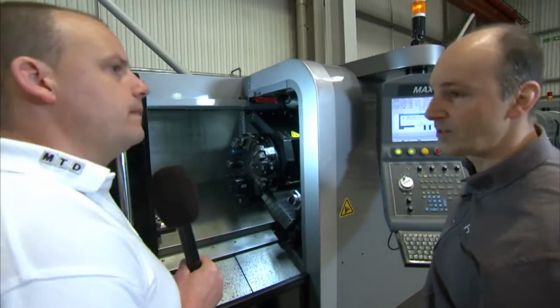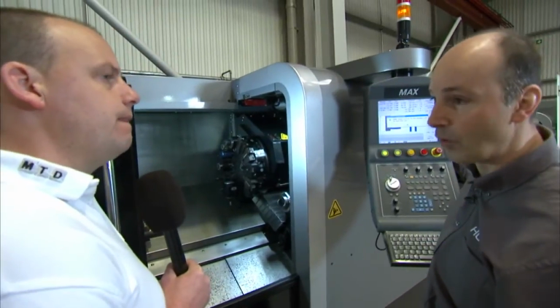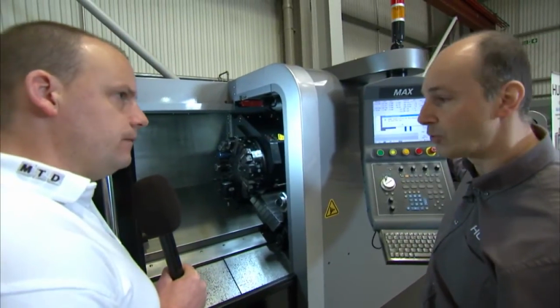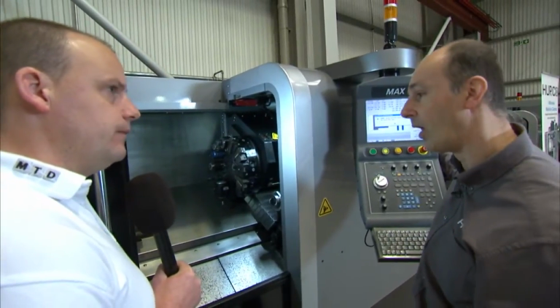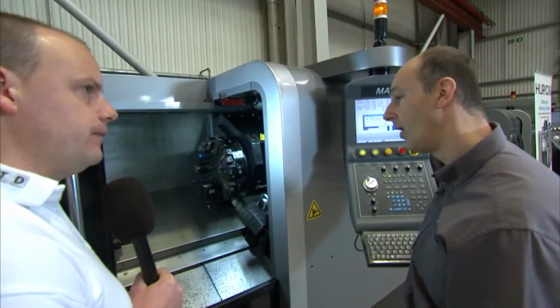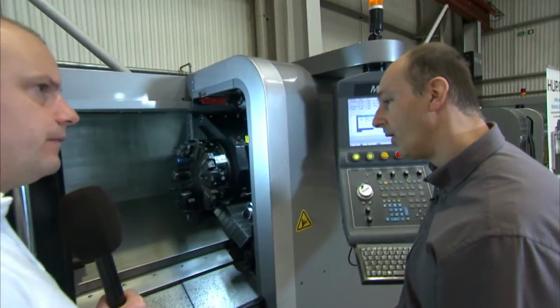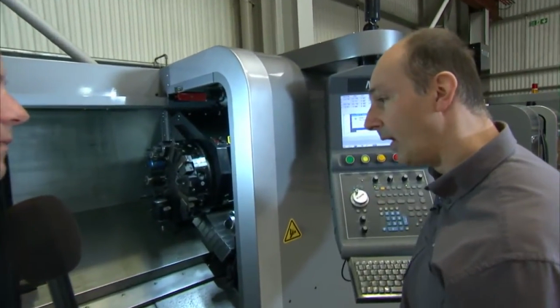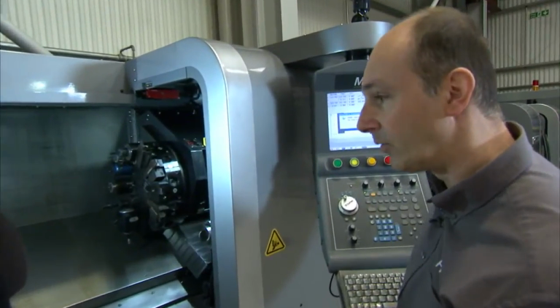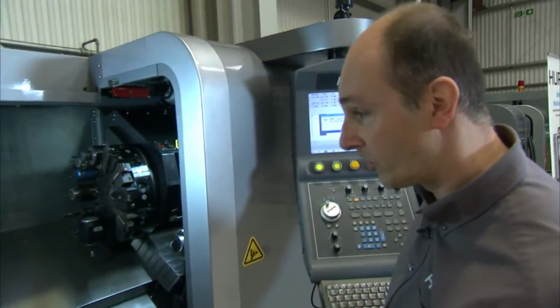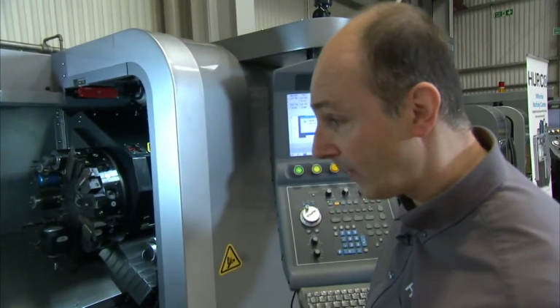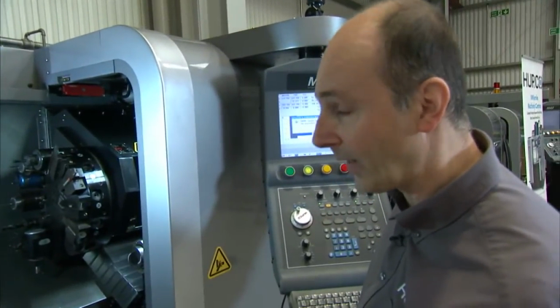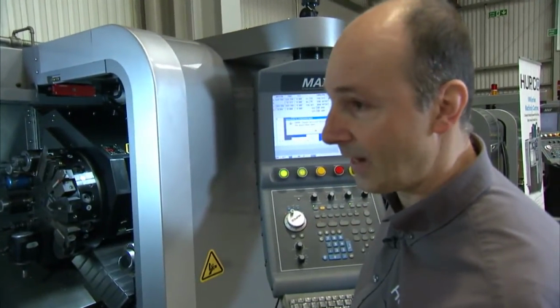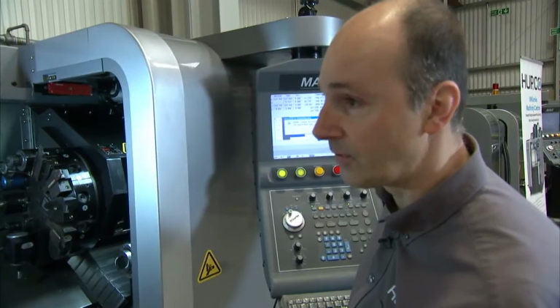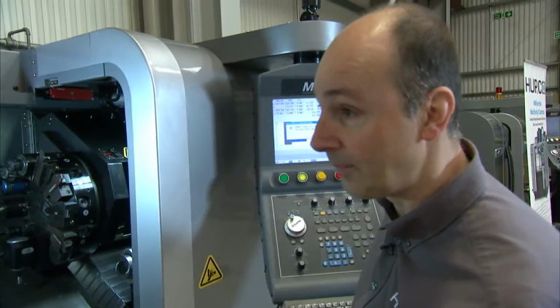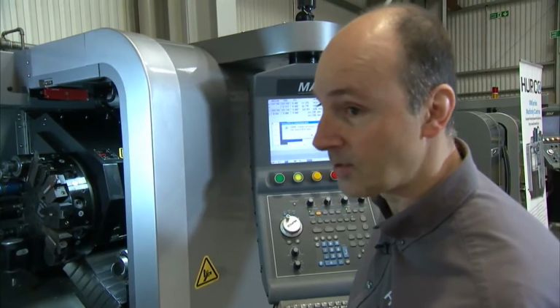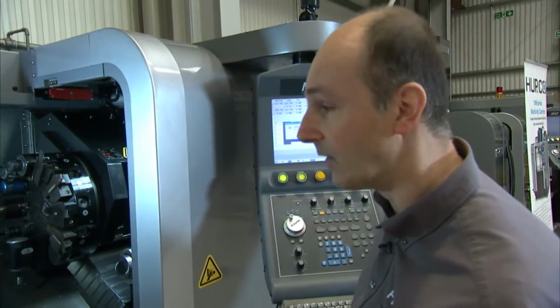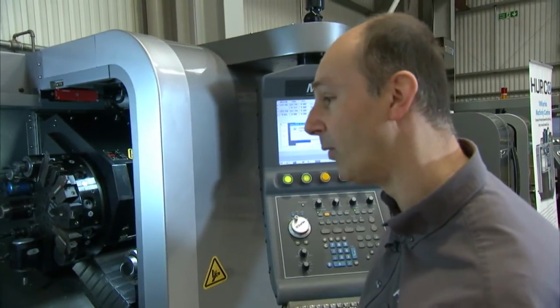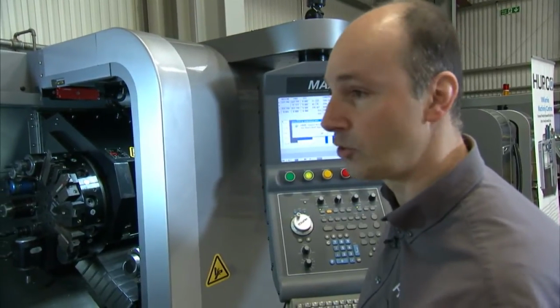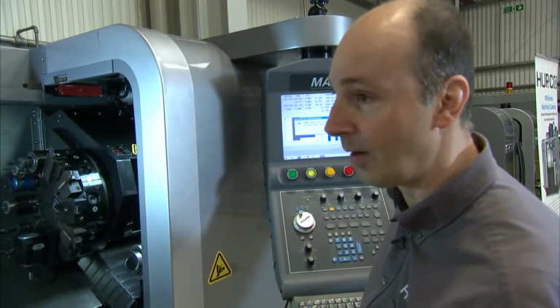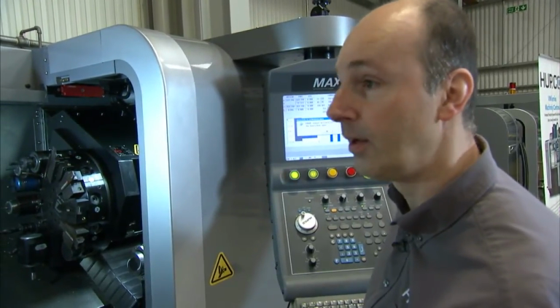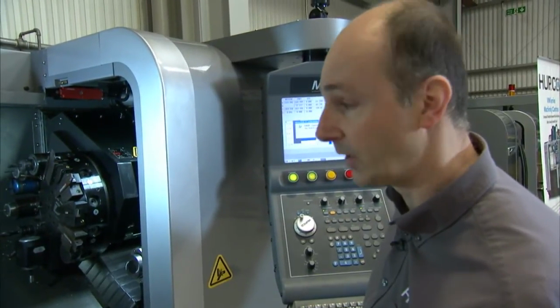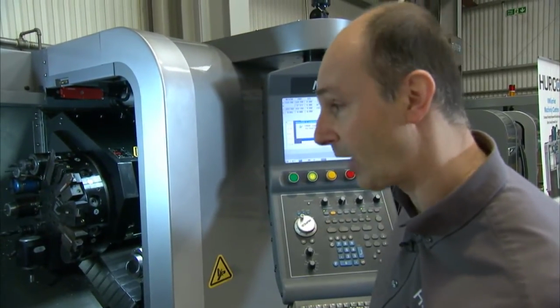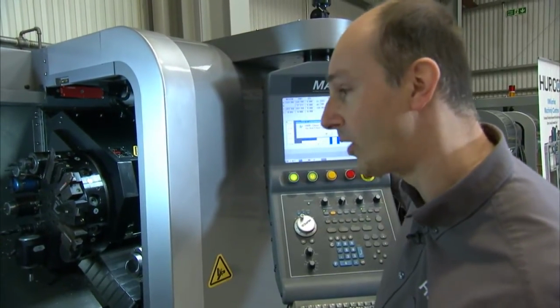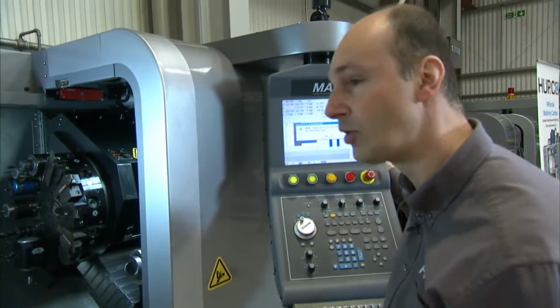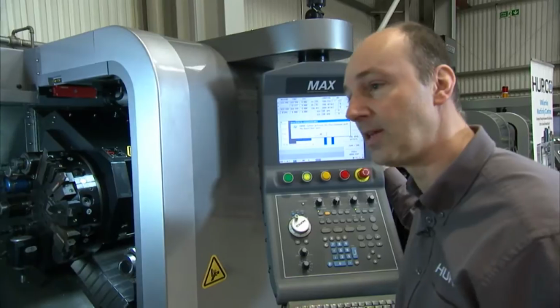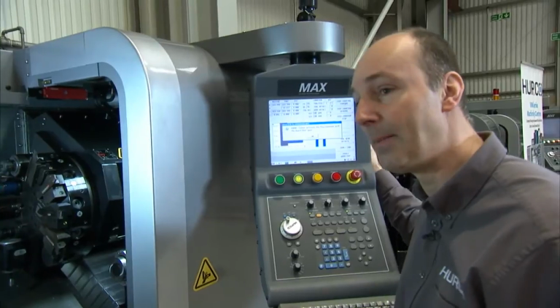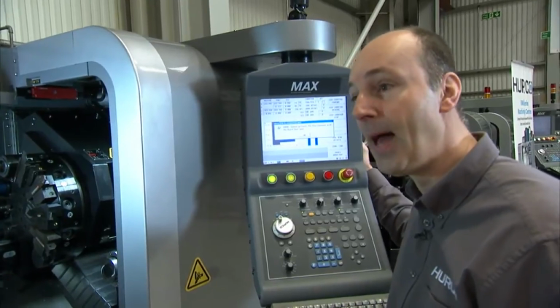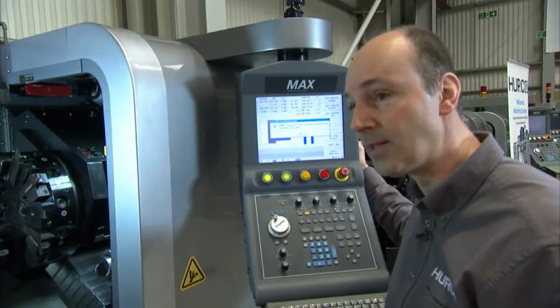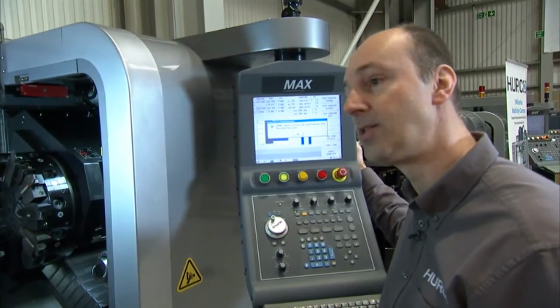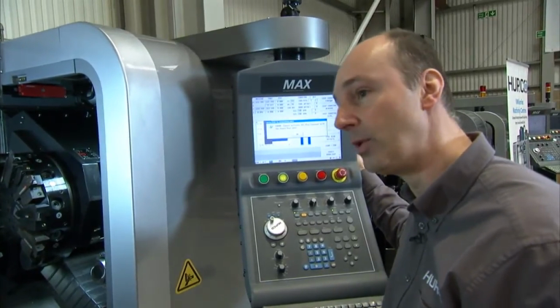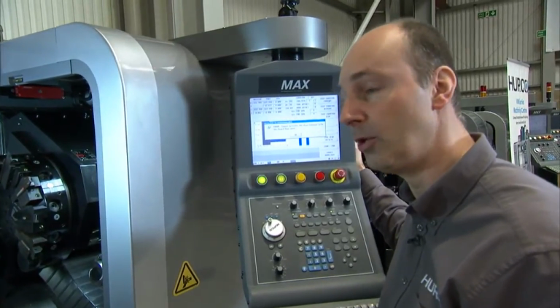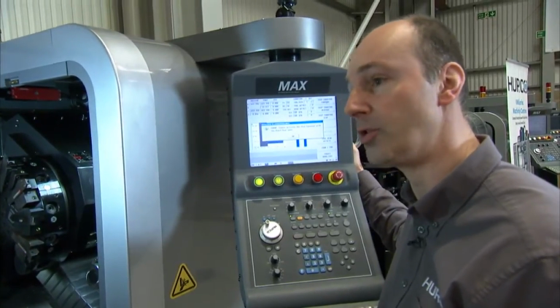We have a TM range which are just two-axis lathes — TM6, 8, and 10 — which refer to the chuck diameter: 6 inch, 8 inch, 10 inch. Then there's a TMM8 and TMM10 which are the driven tool variants.